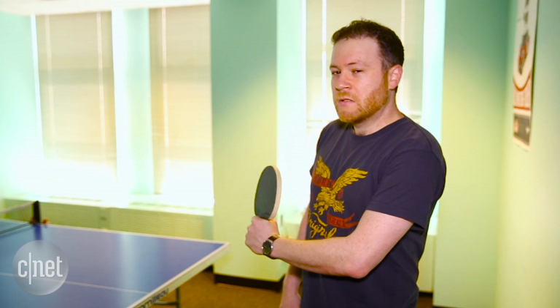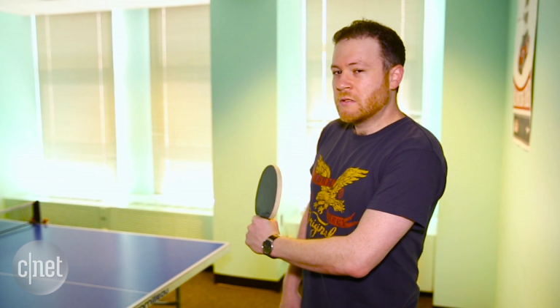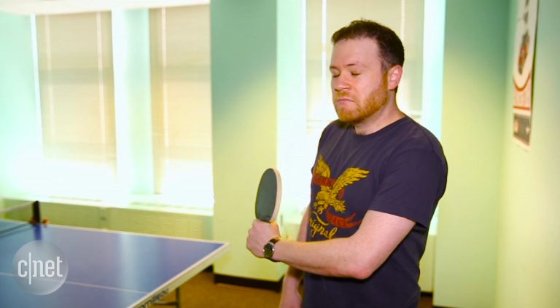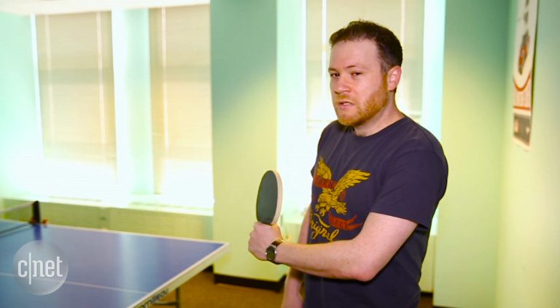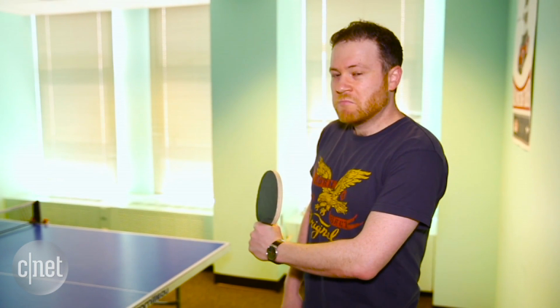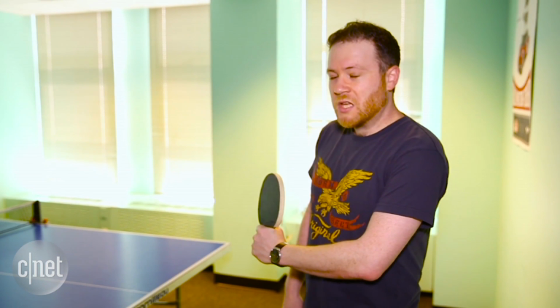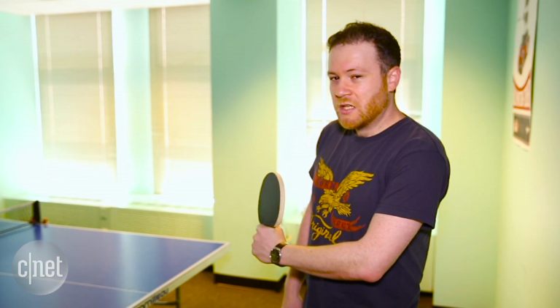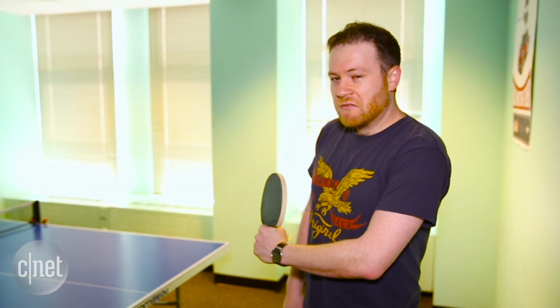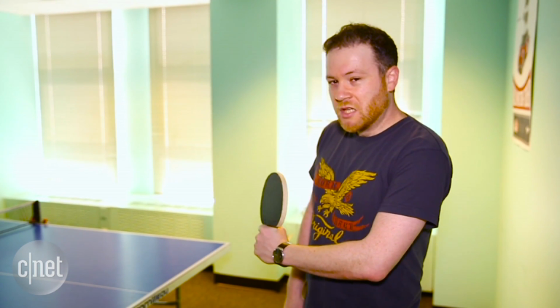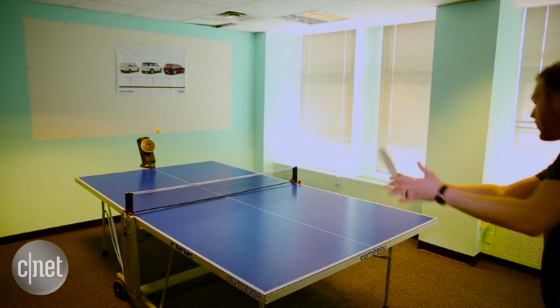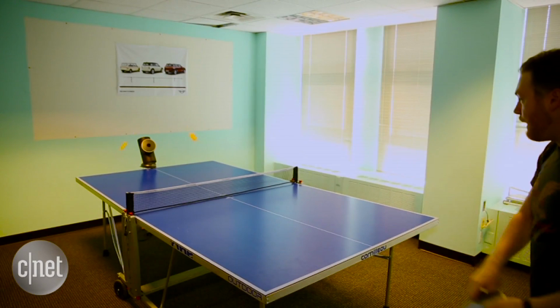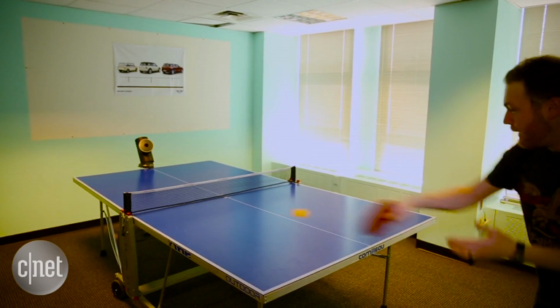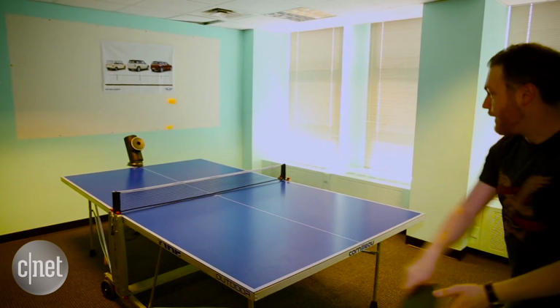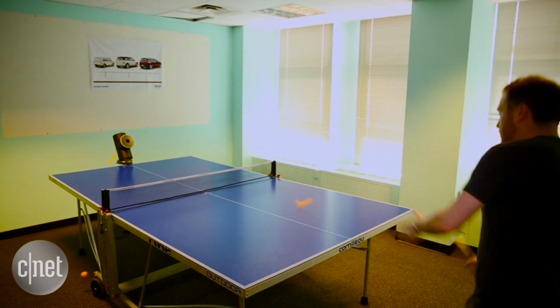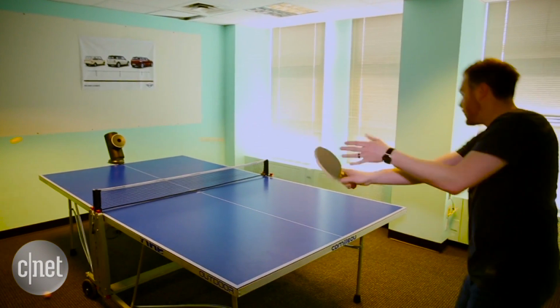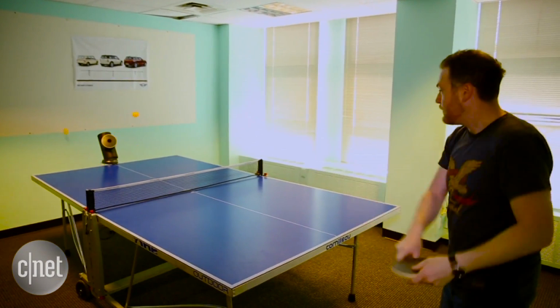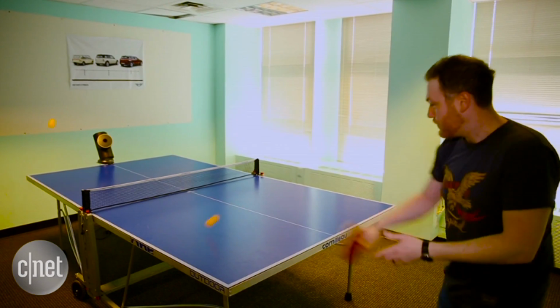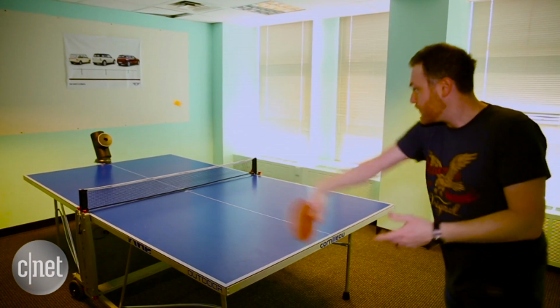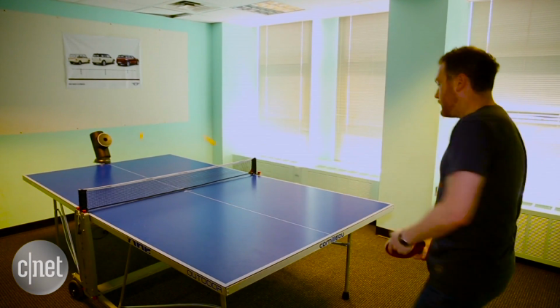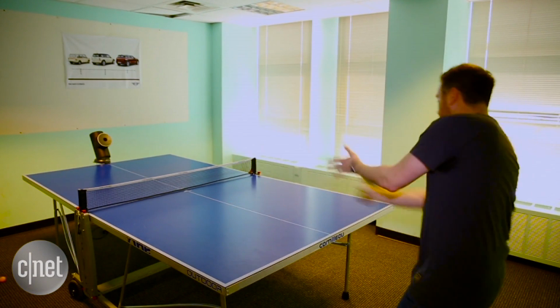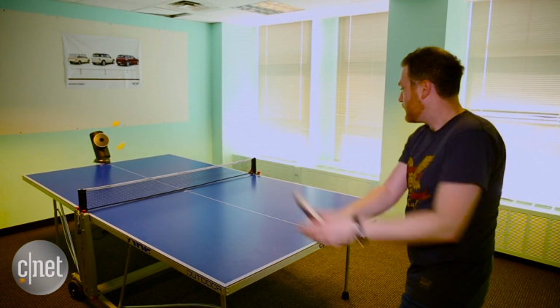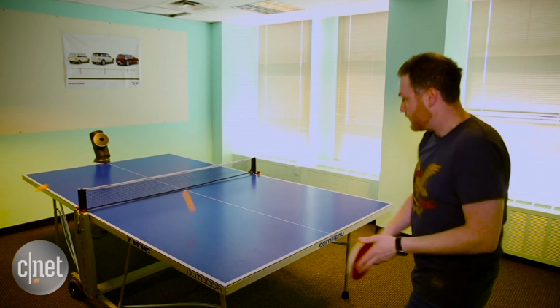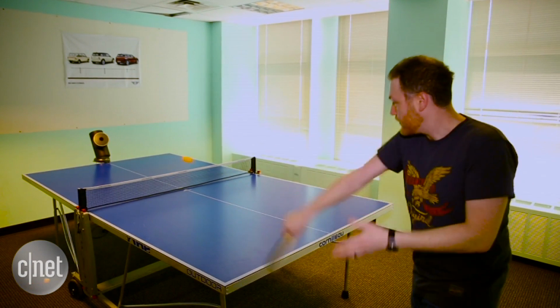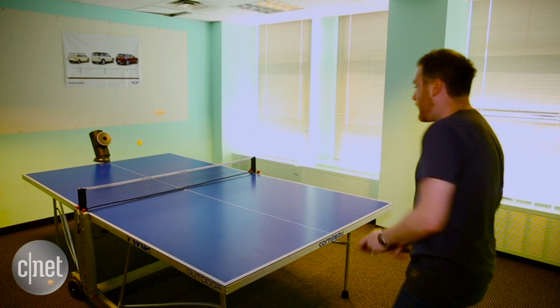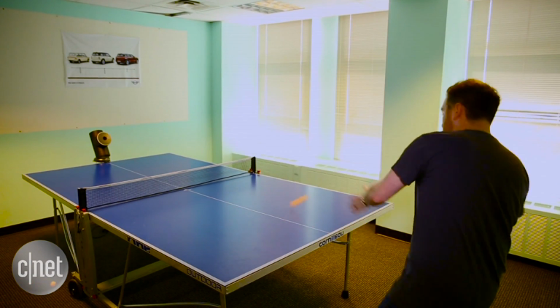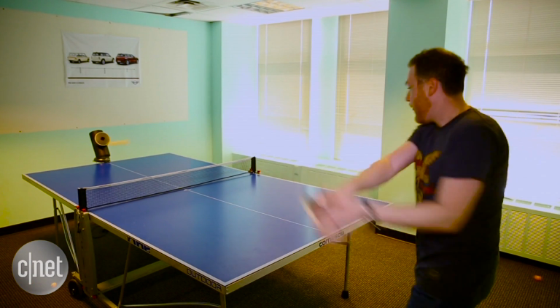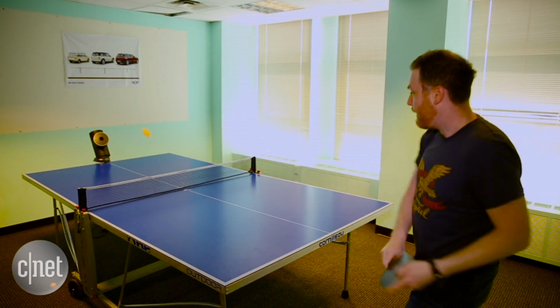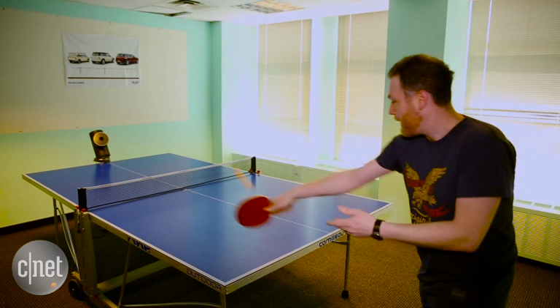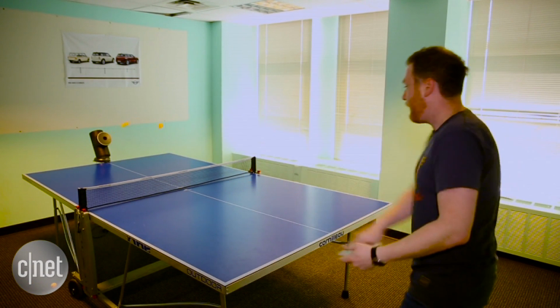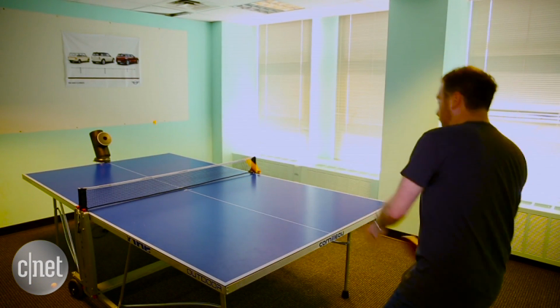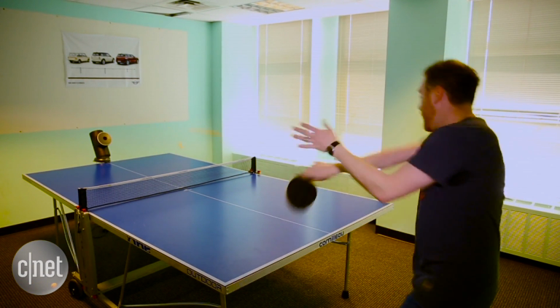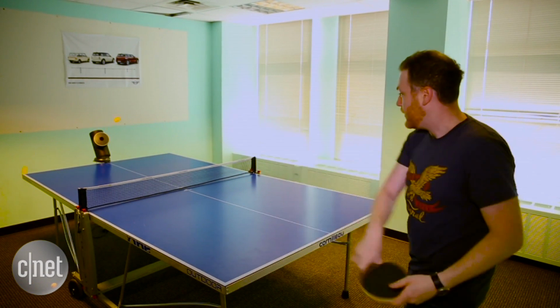Okay, so enough talk. Let's try this out. Here I am destroying this thing on normal difficulty. Come on, robot — you're gonna have to do better than that.